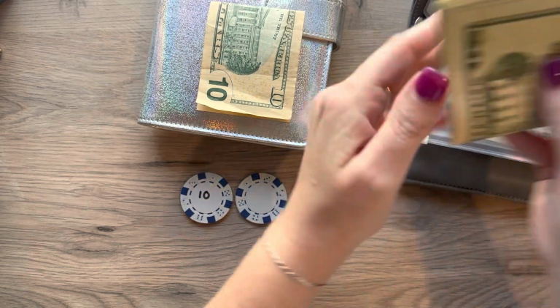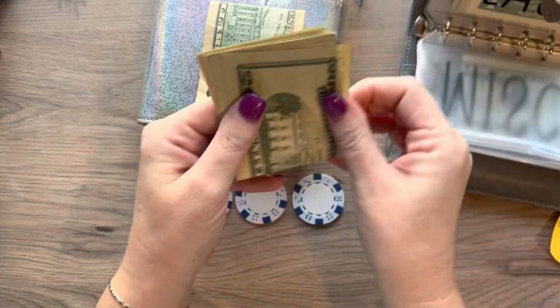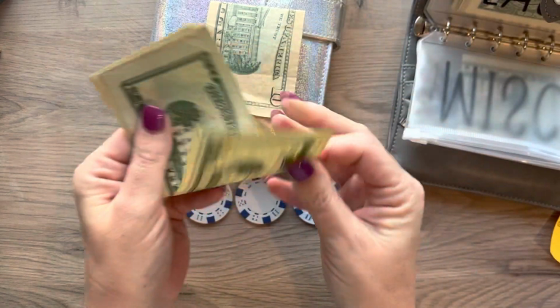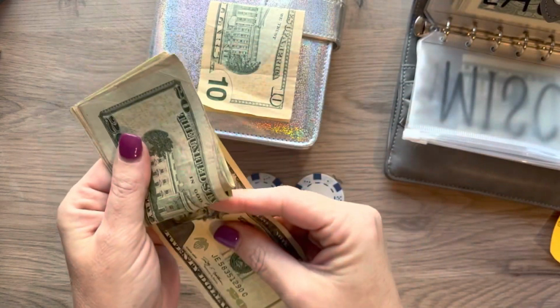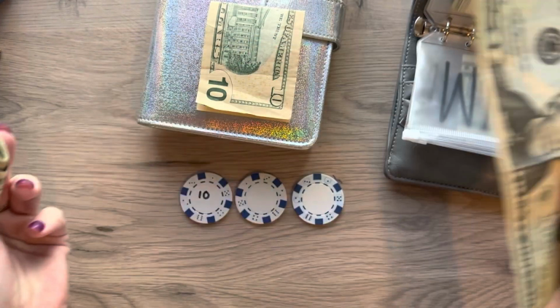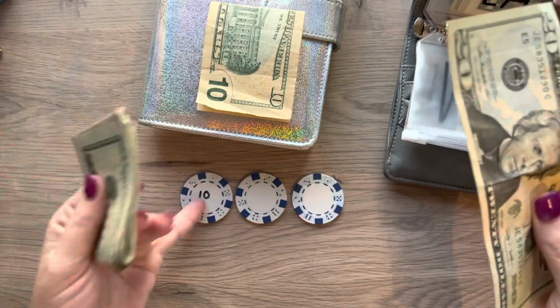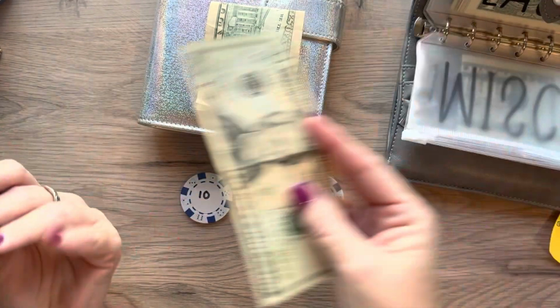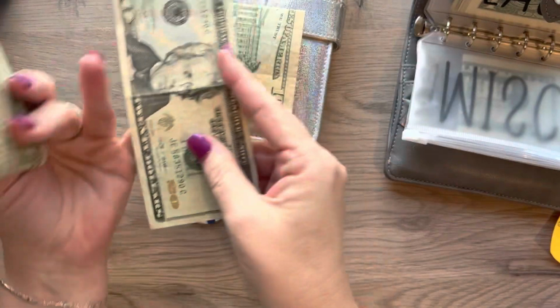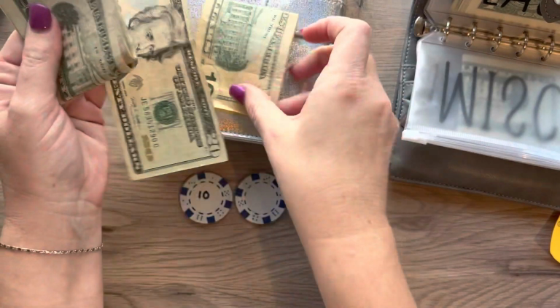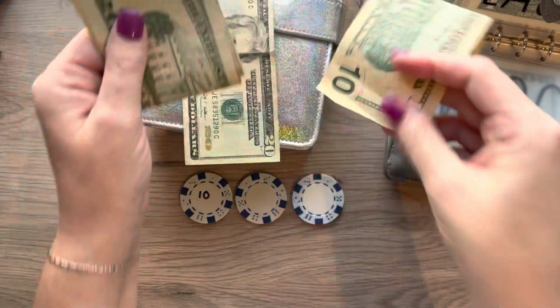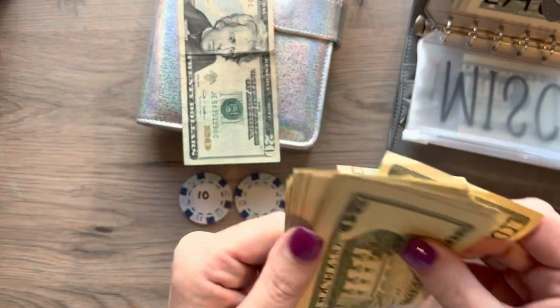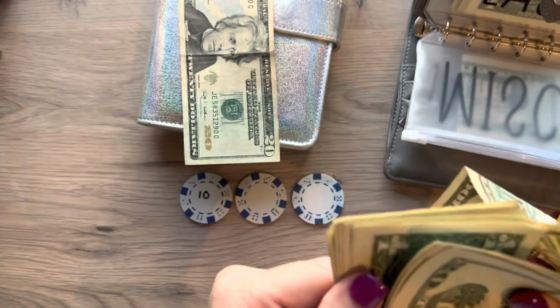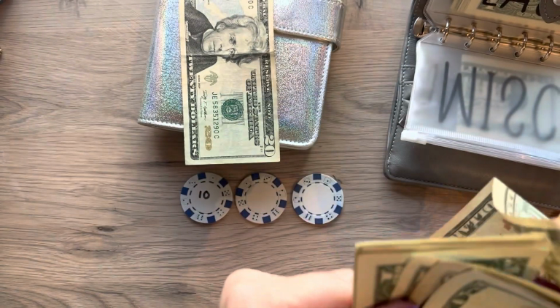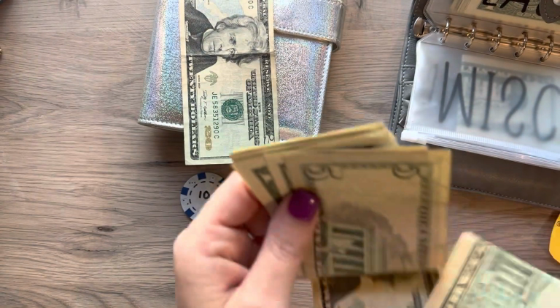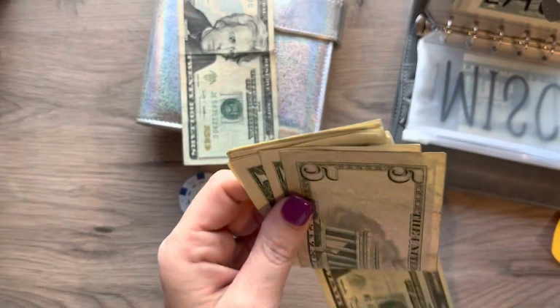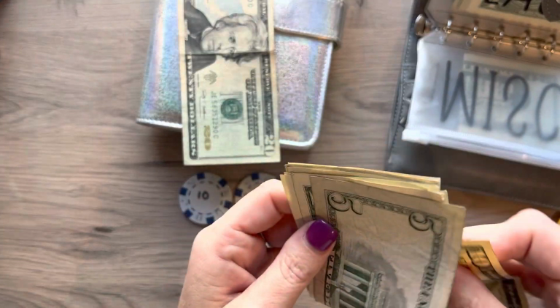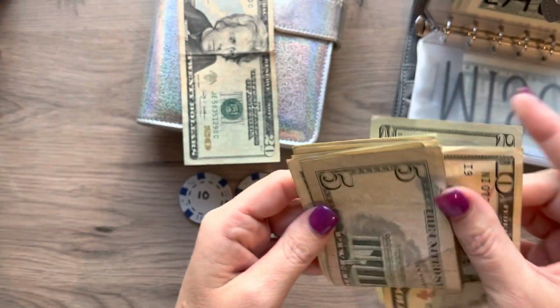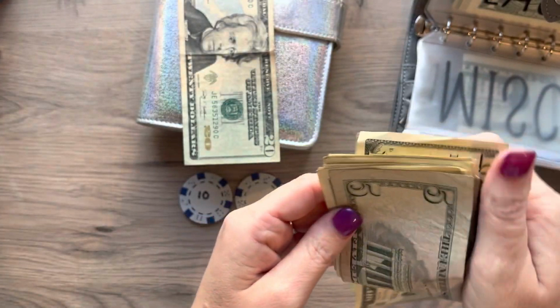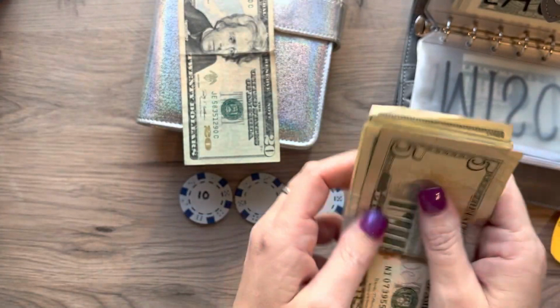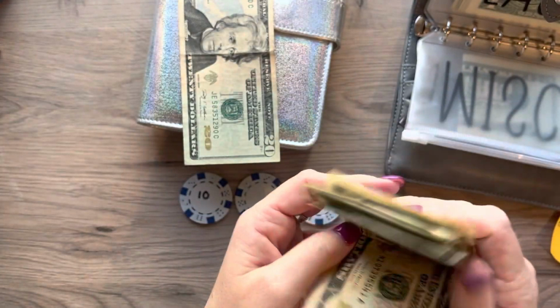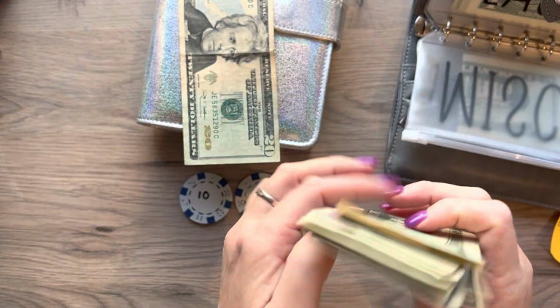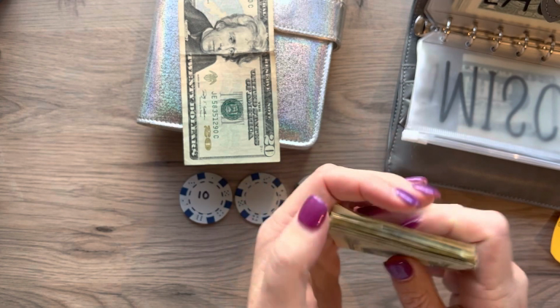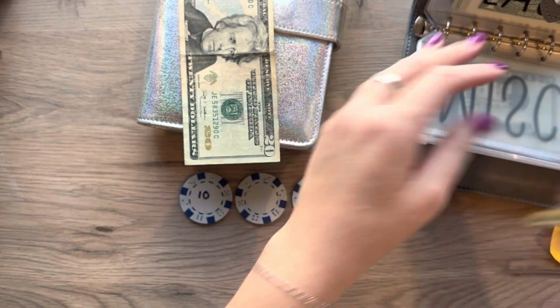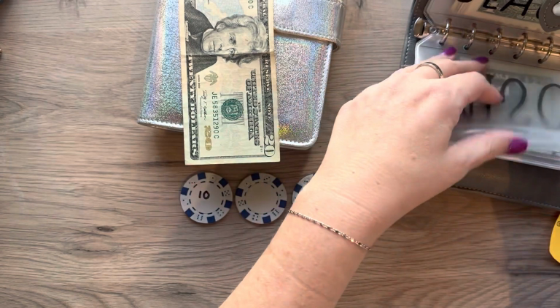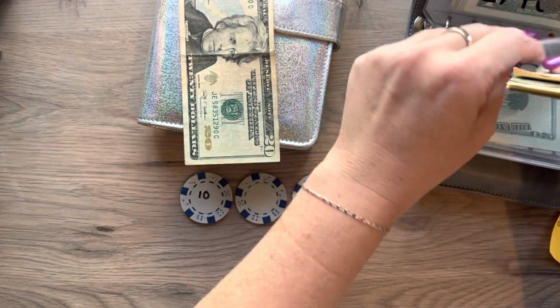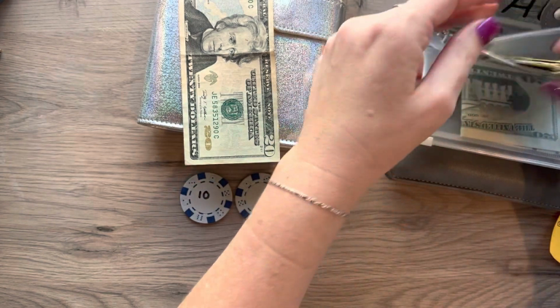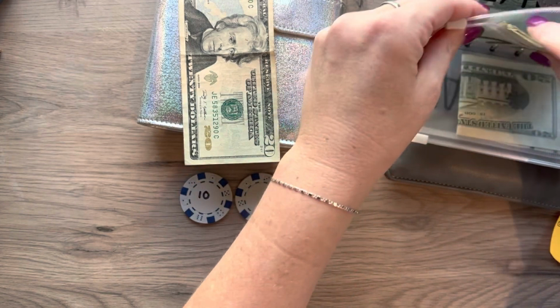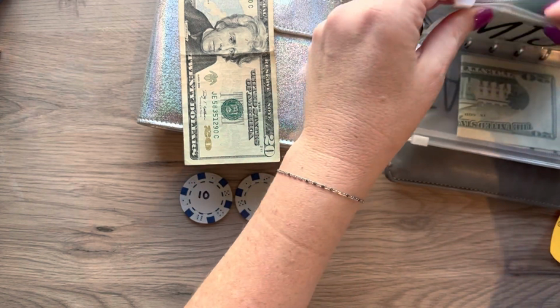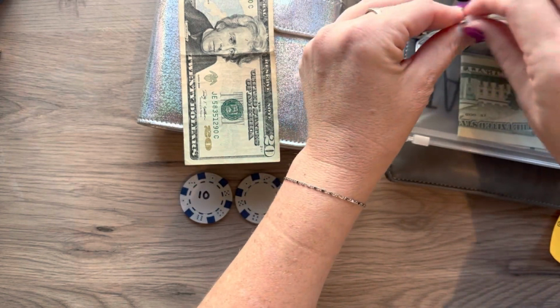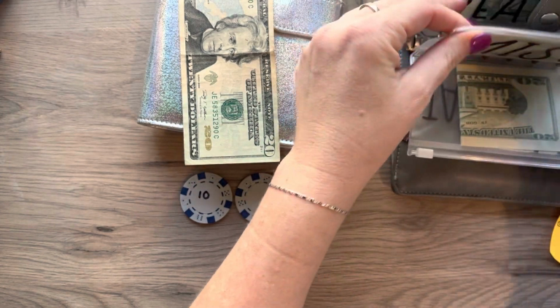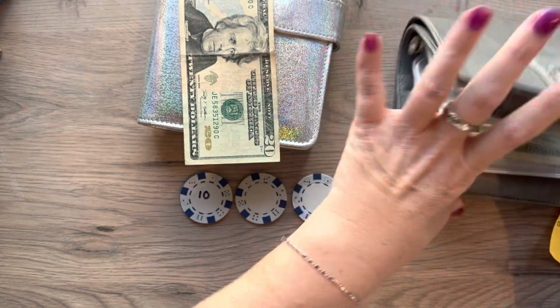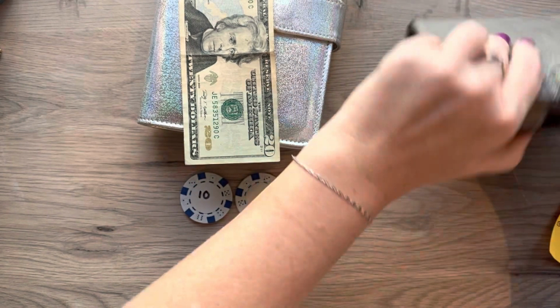Since it was 10, I'm going to take a $20 and take this $10 back — that way I'm not giving all my ones and fives out of my miscellaneous. So that still has $40 in it left.